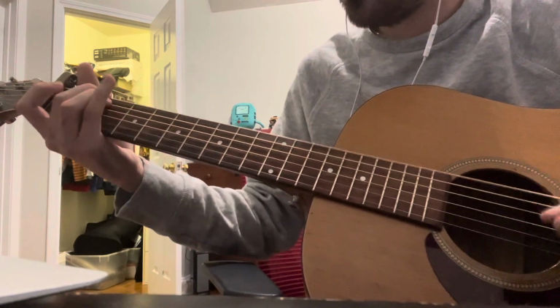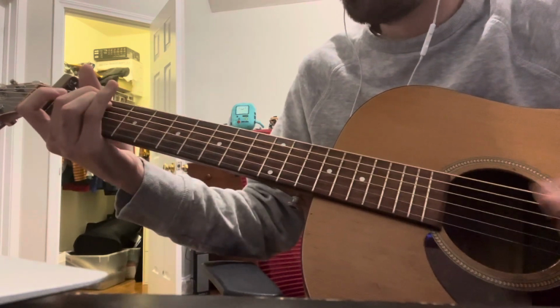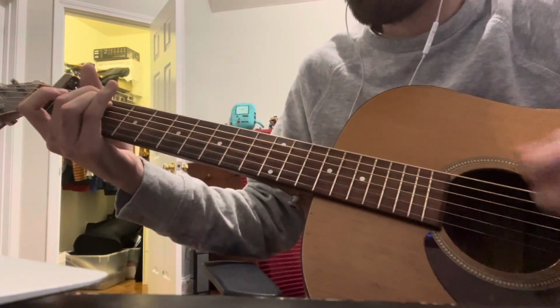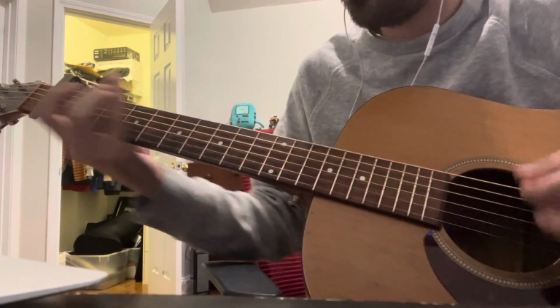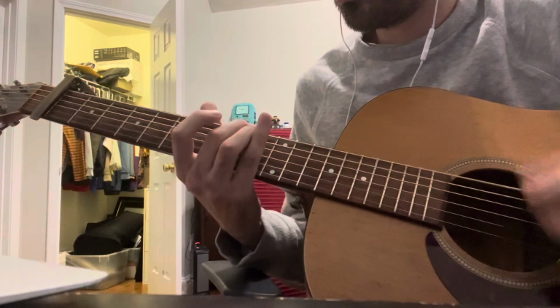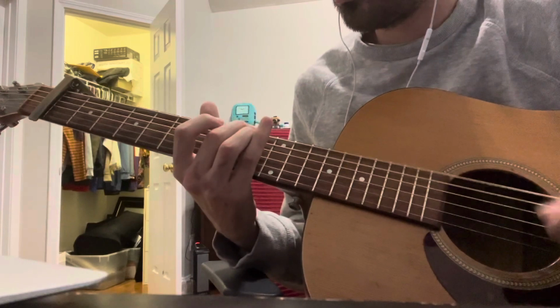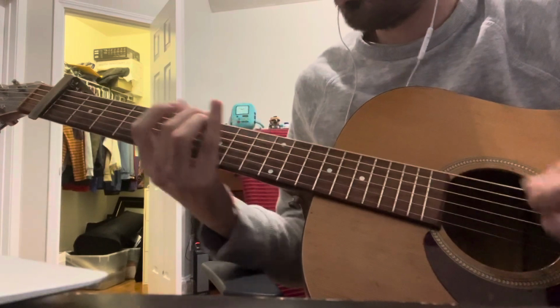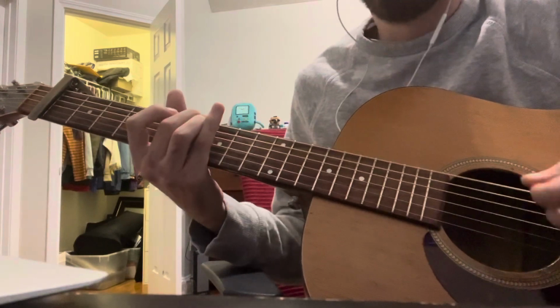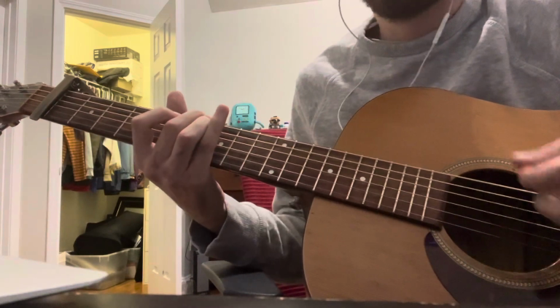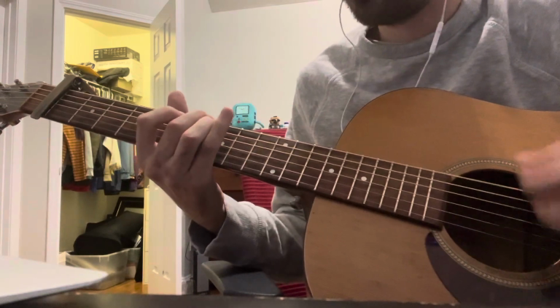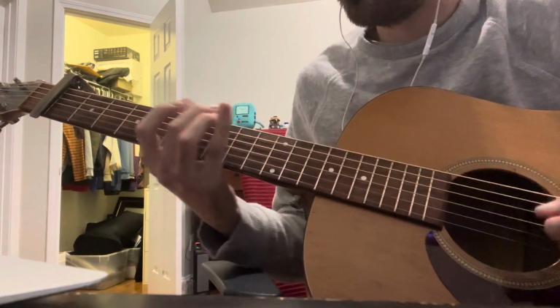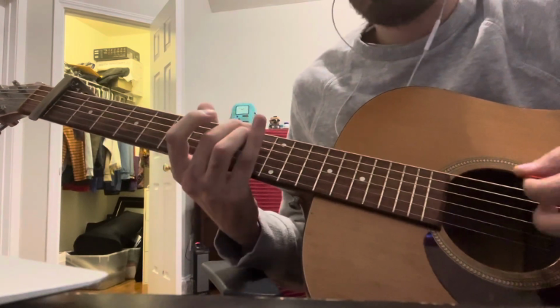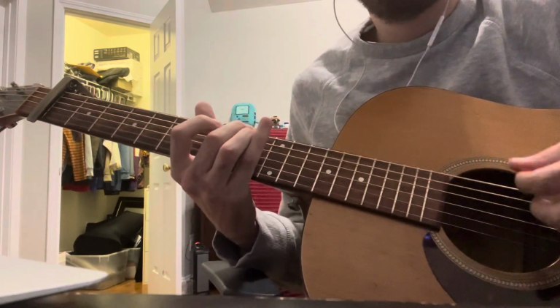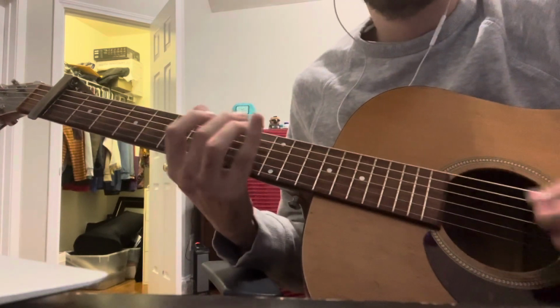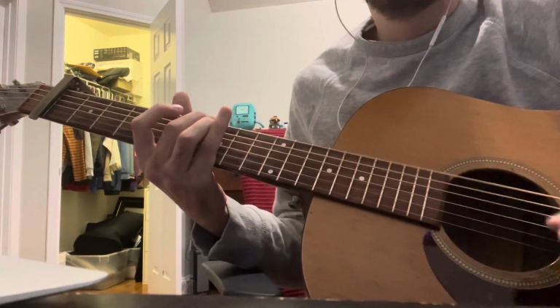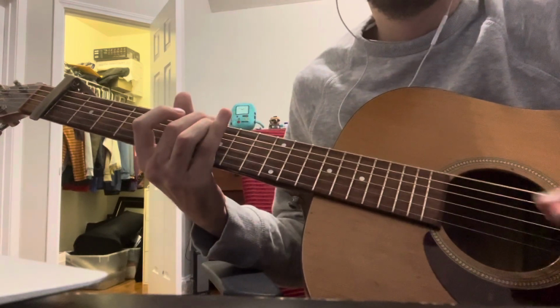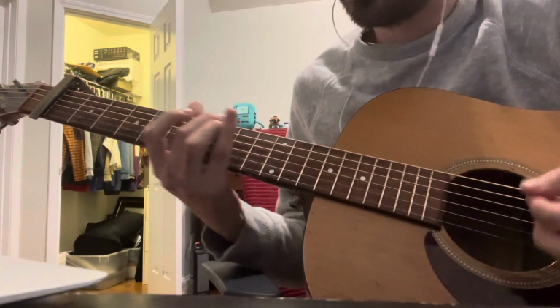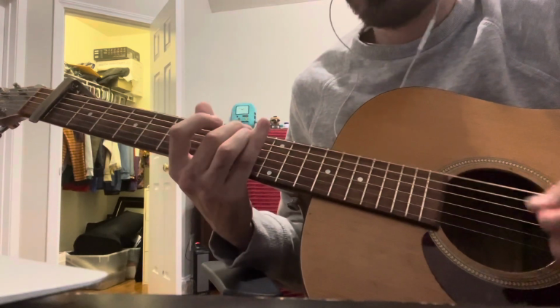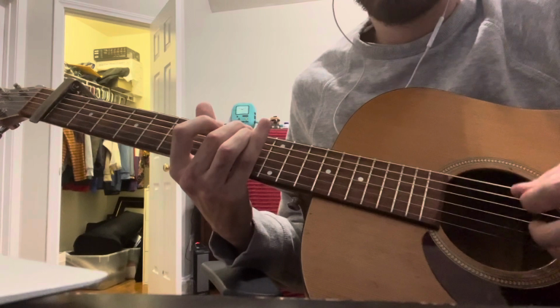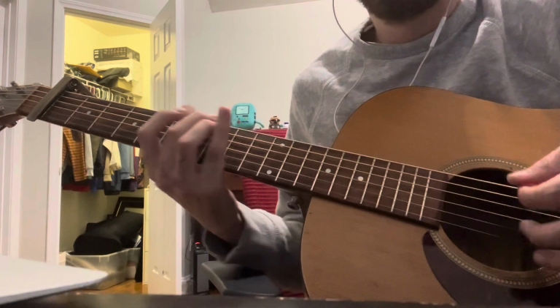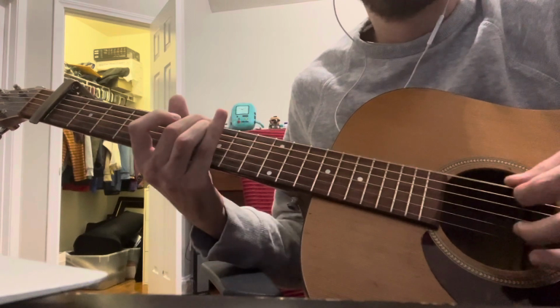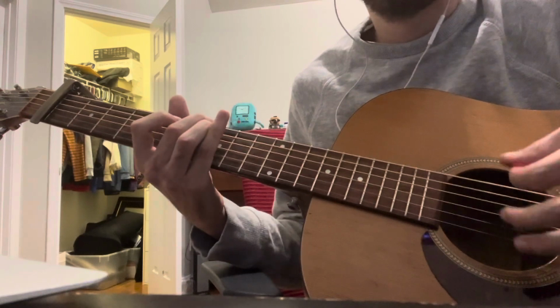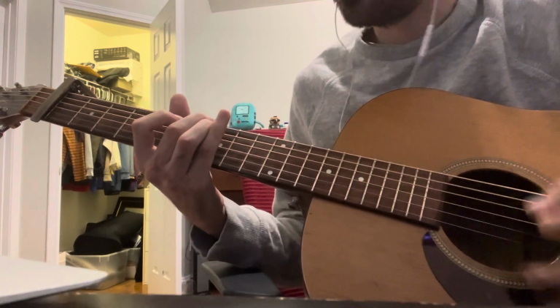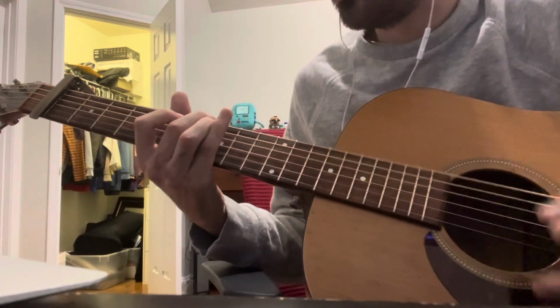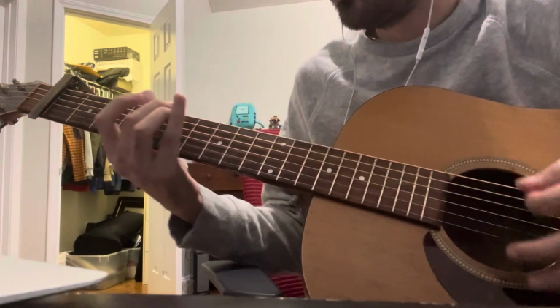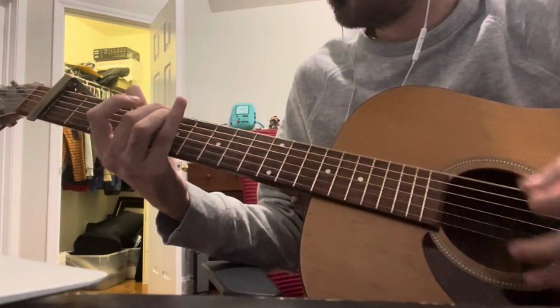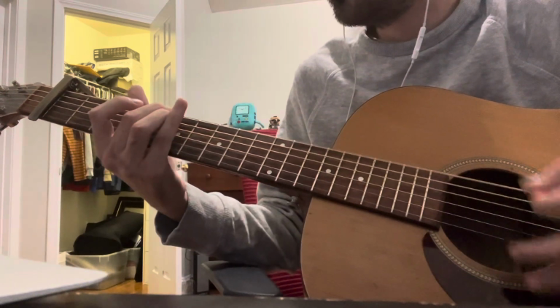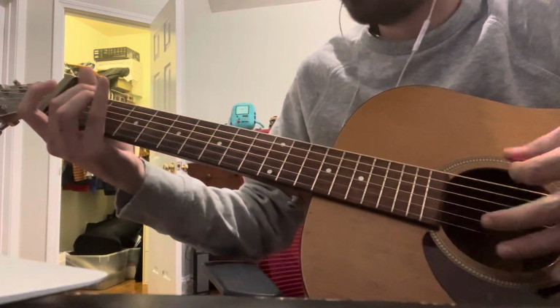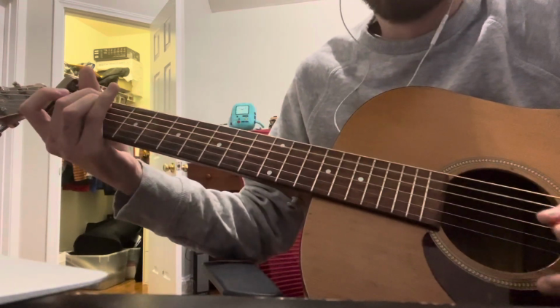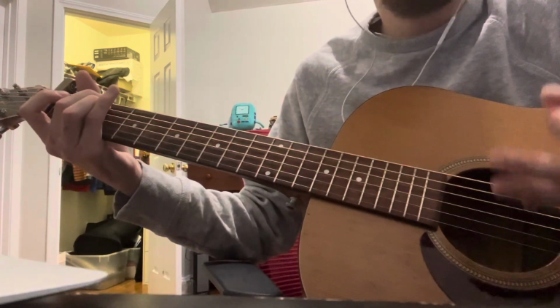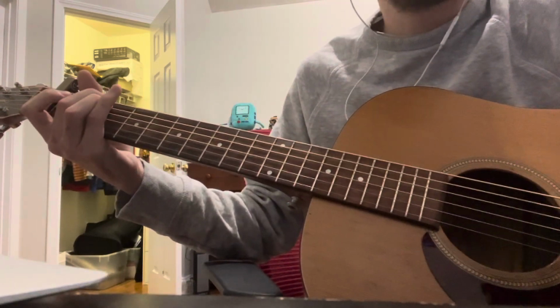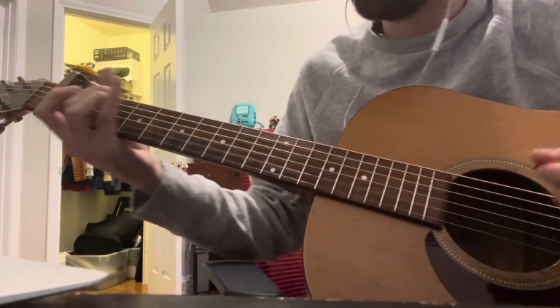They kind of play that for a really long time, and there's a slight variation where you go to the ninth fret and seventh fret — nine, nine, seven, seven — and then you go back to that main pattern.